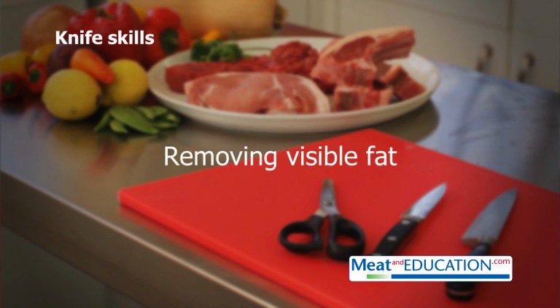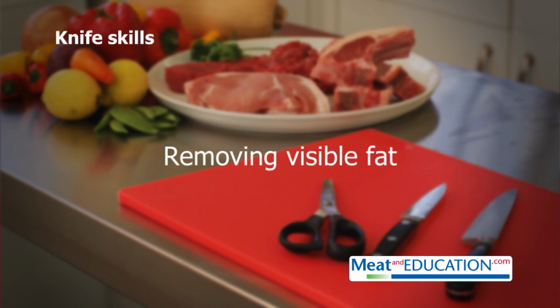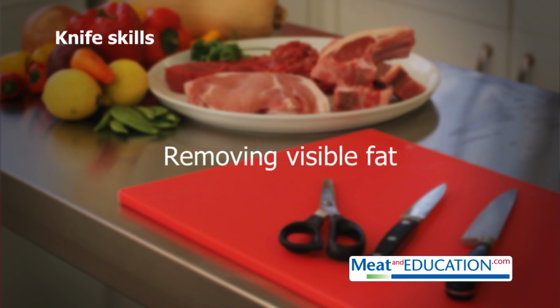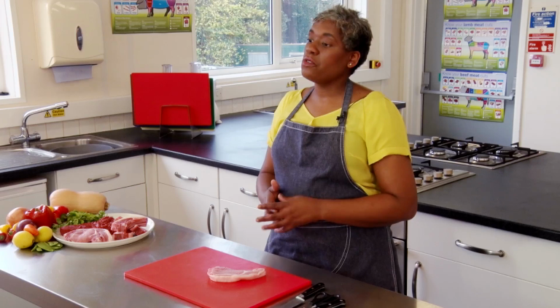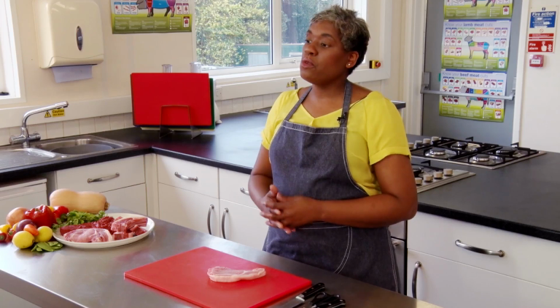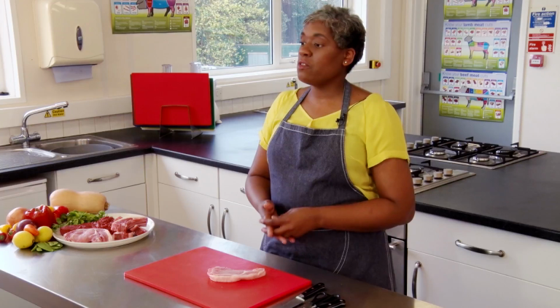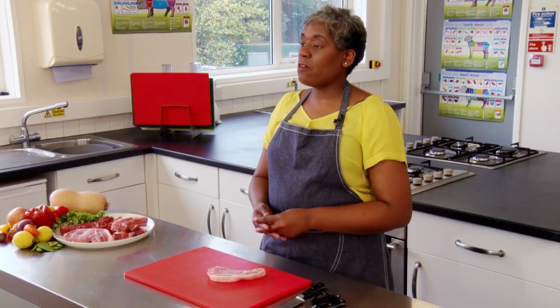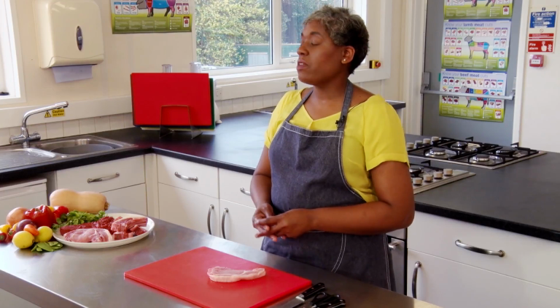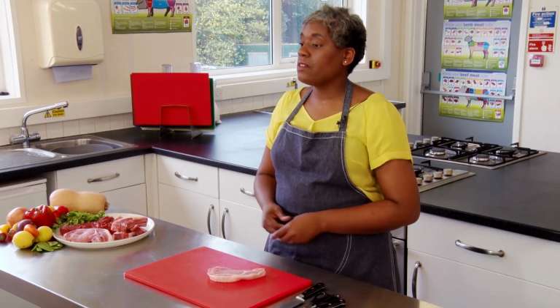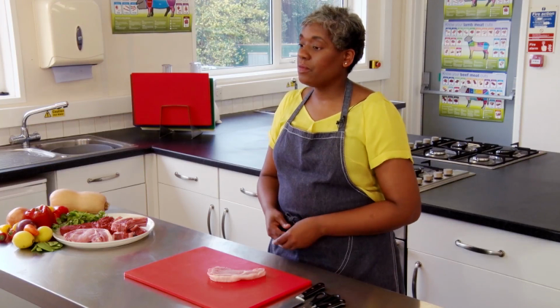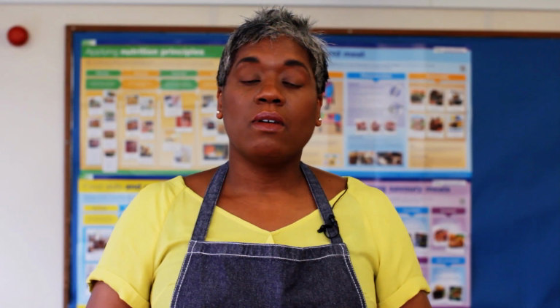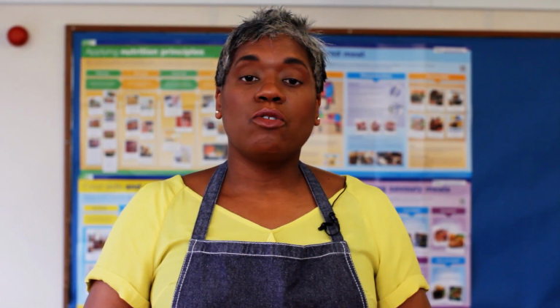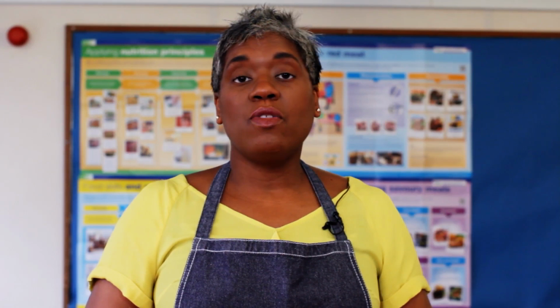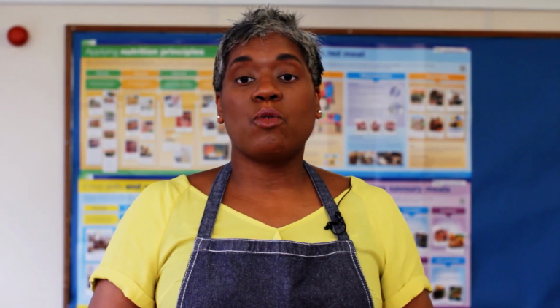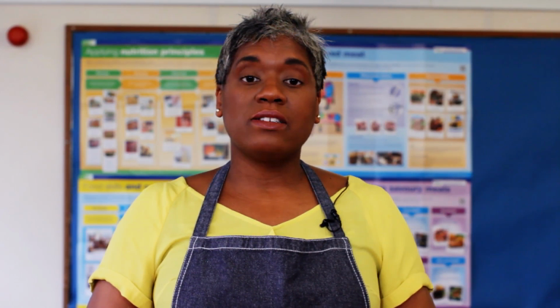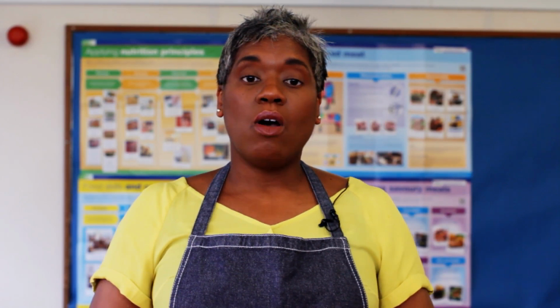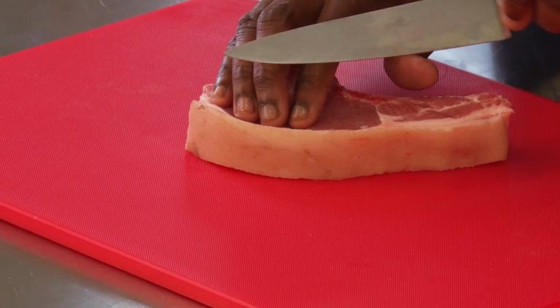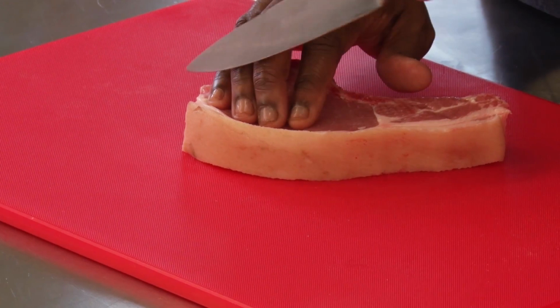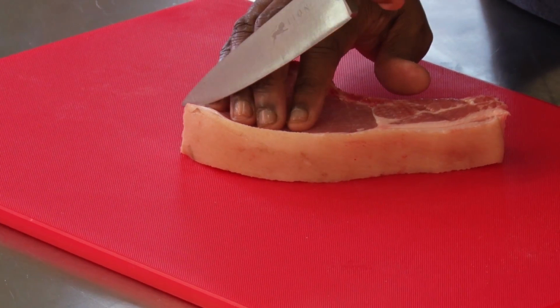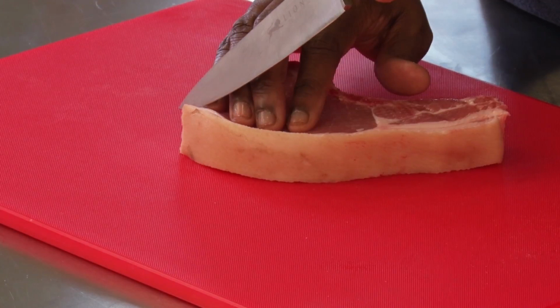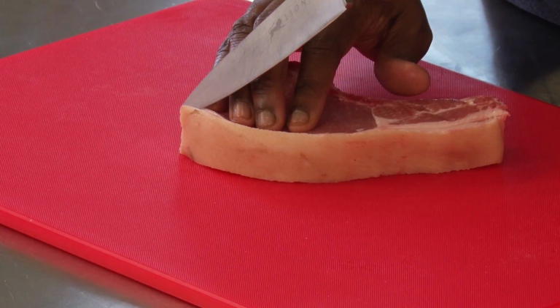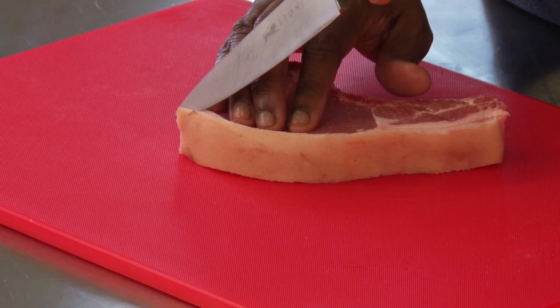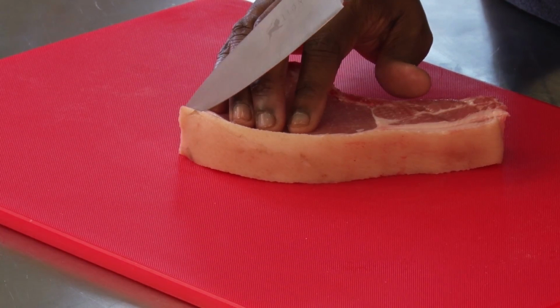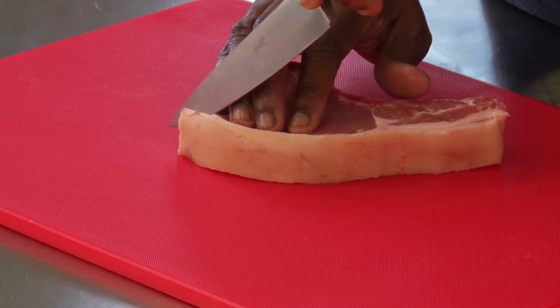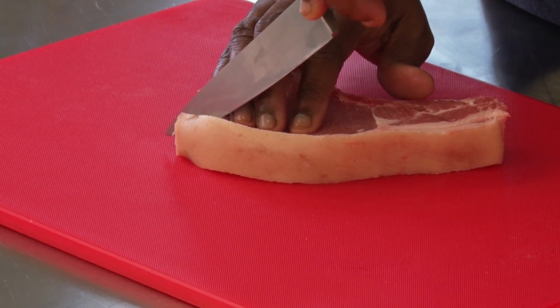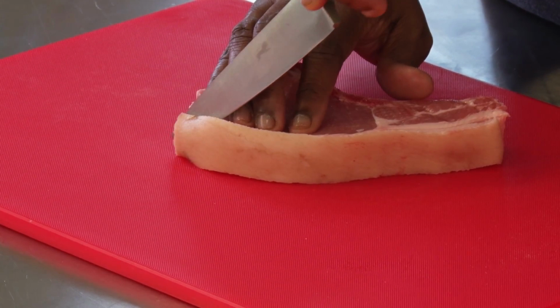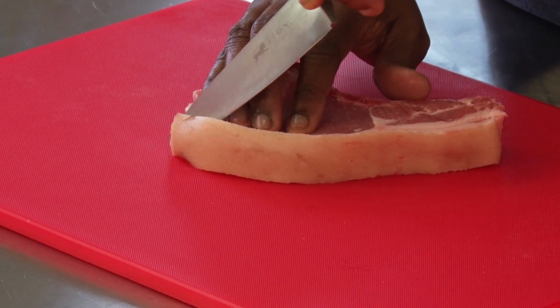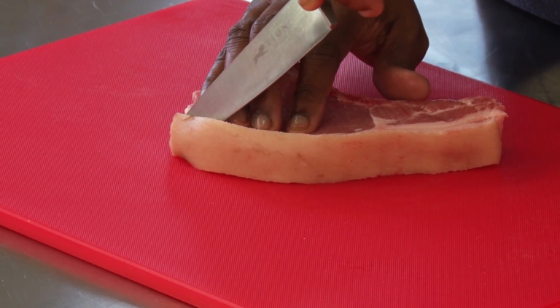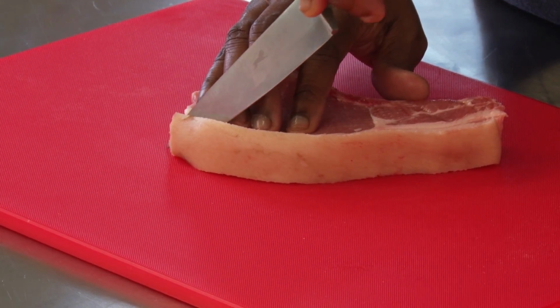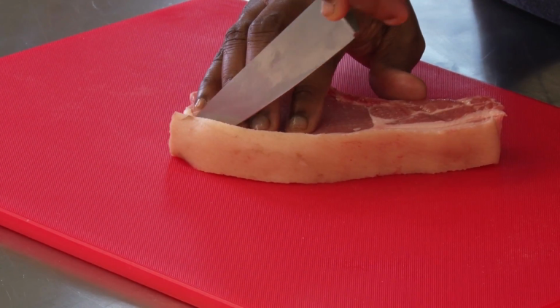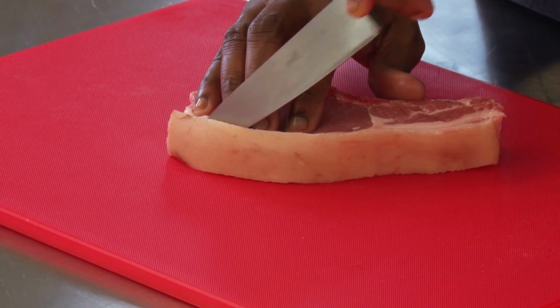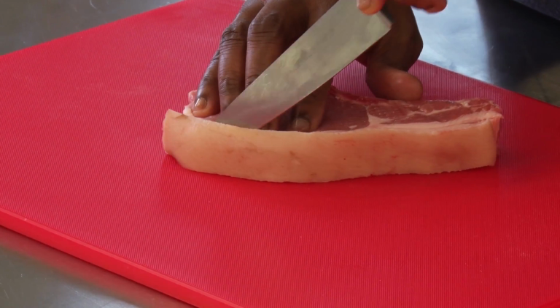Sometimes it's necessary to remove the visible fat from red meat. To remove the visible fat, hold the meat carefully and run the knife around the edge of the meat, the muscle part, trimming away the fat.